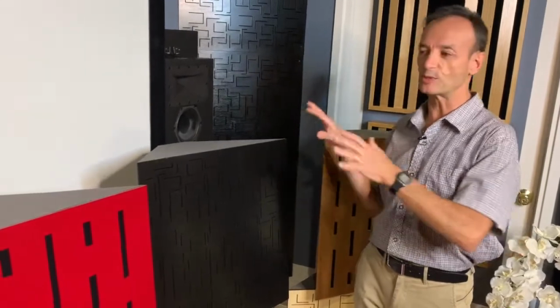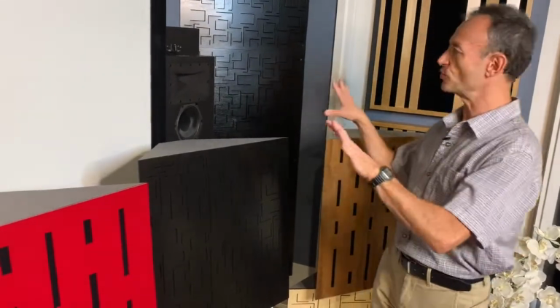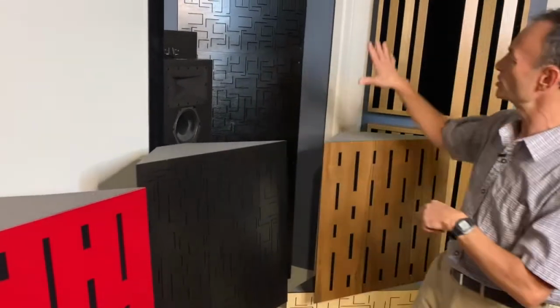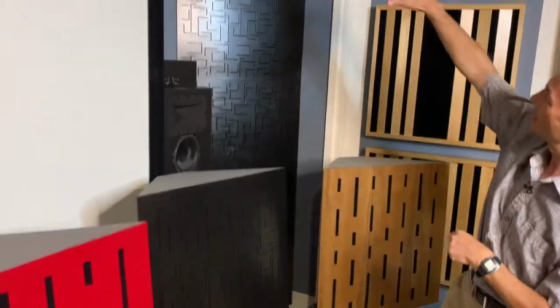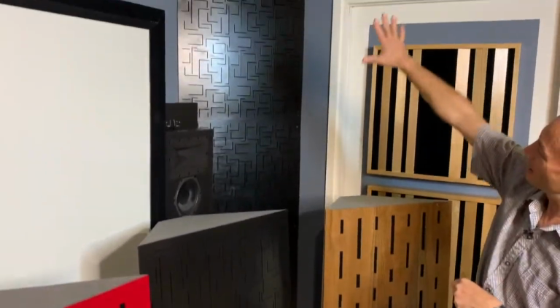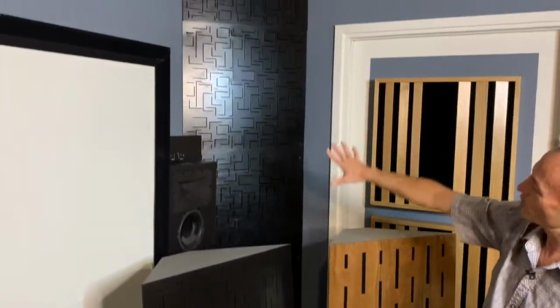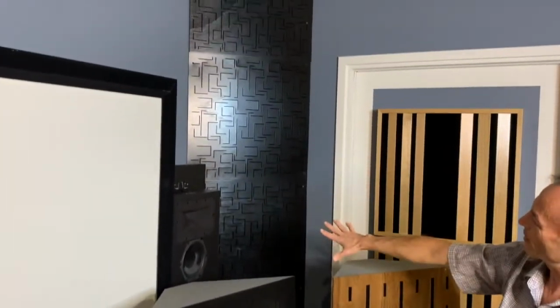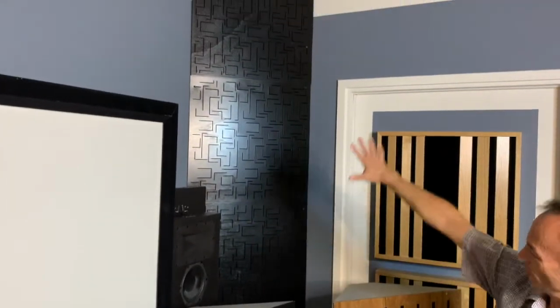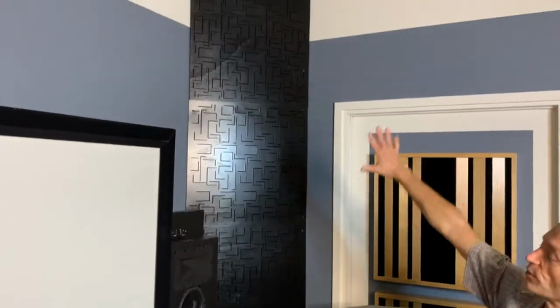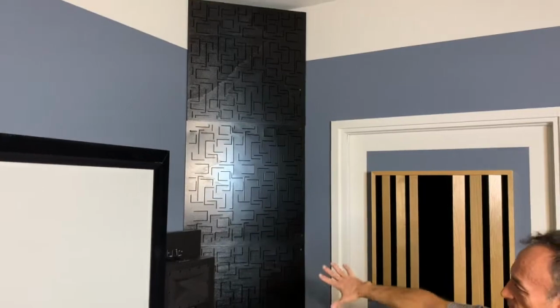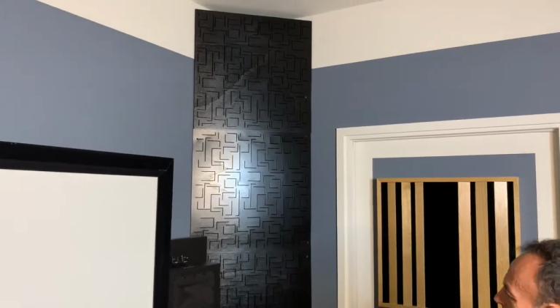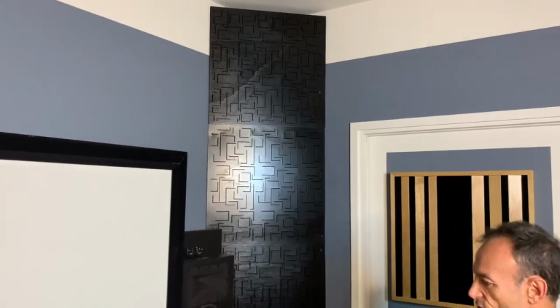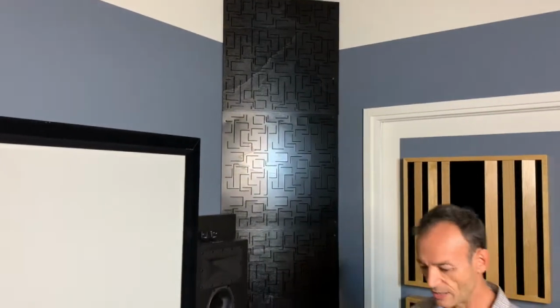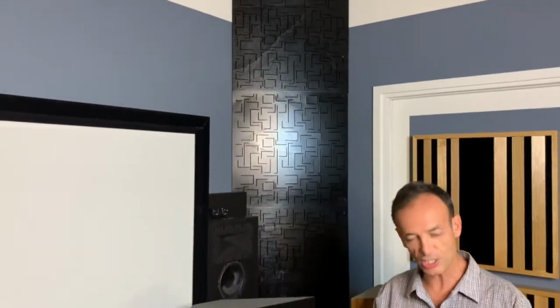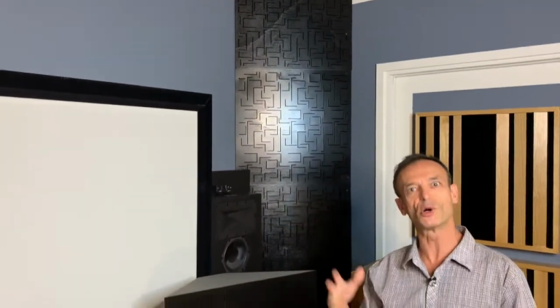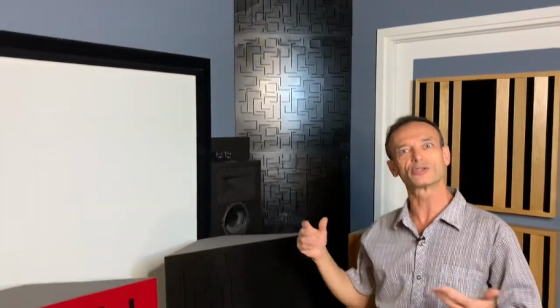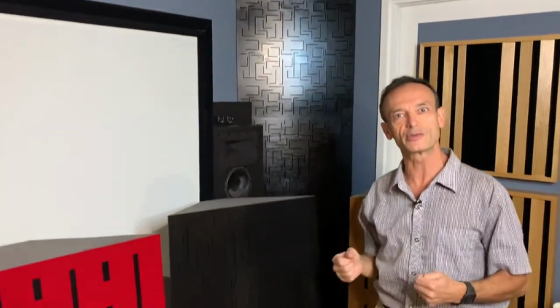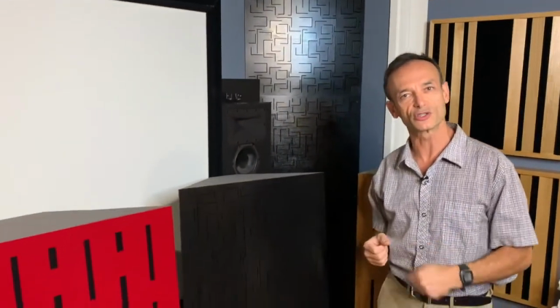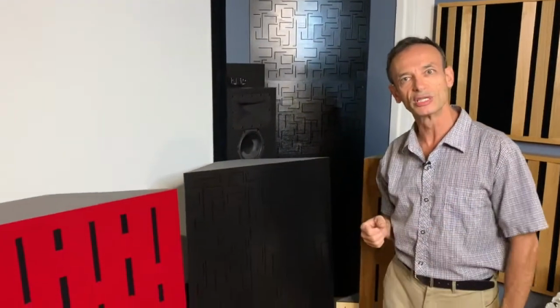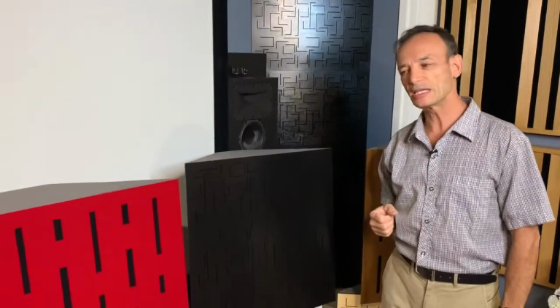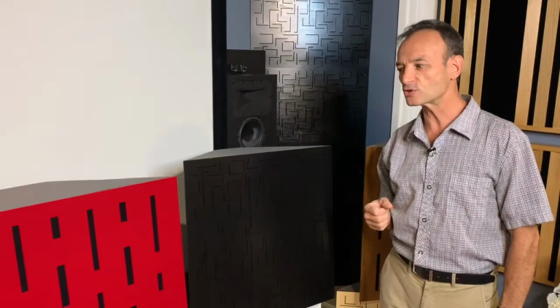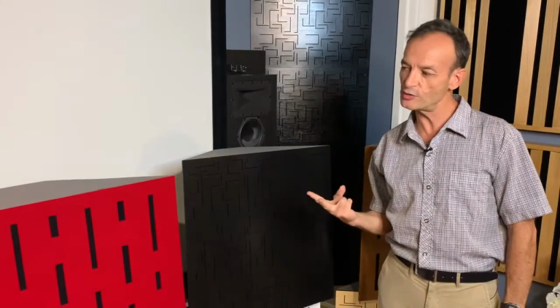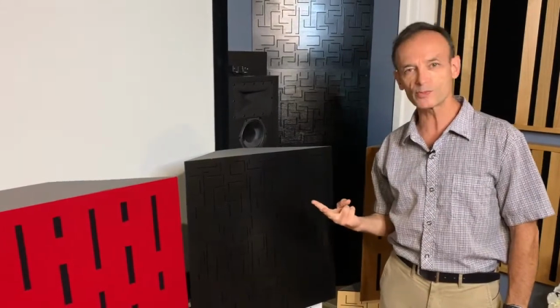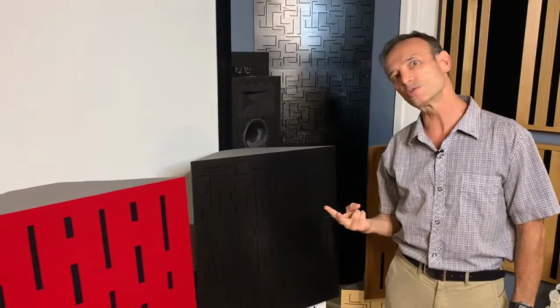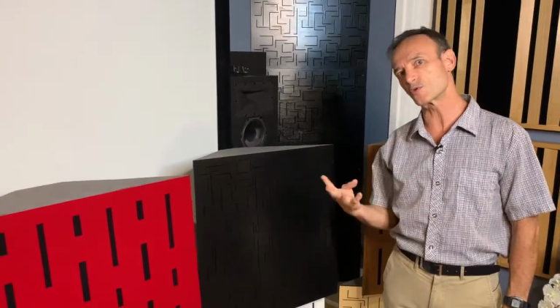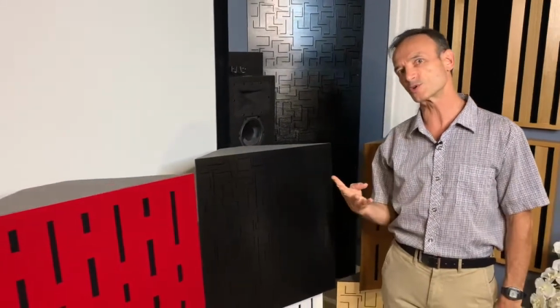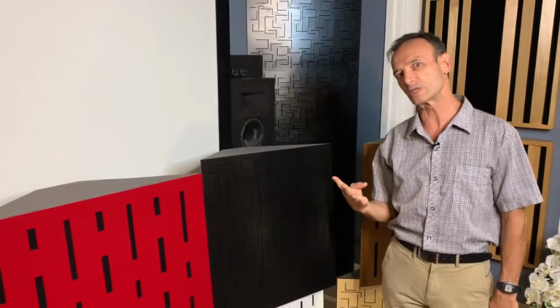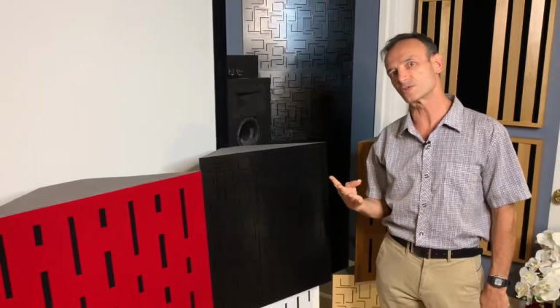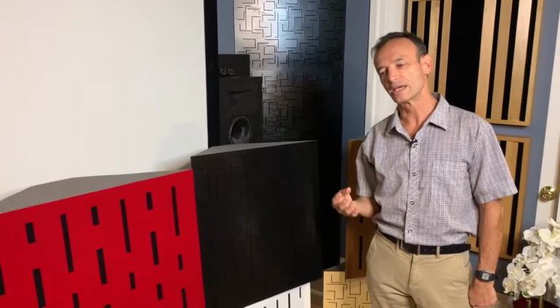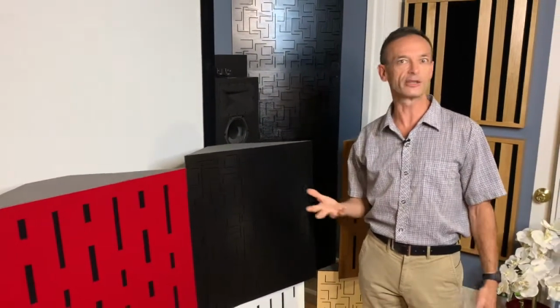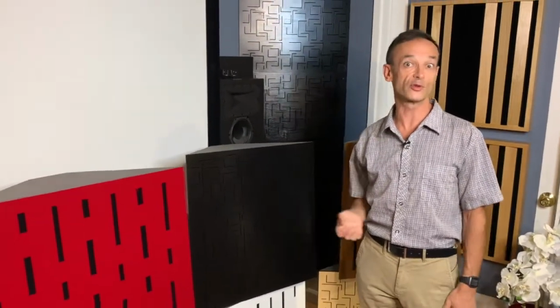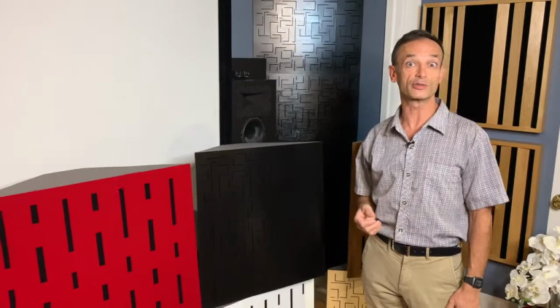You put these in the corners — like we have over here in the front part of our room — and magically, voila, the low frequency is controlled. You need about two of these for a small room, four for a mid-sized room, and eight for a larger room.